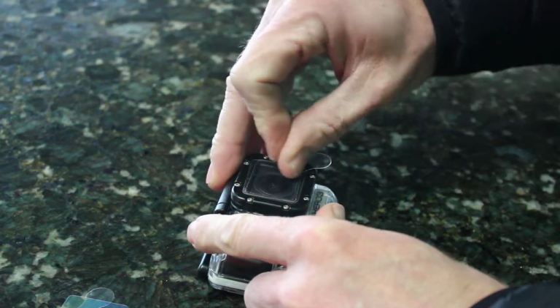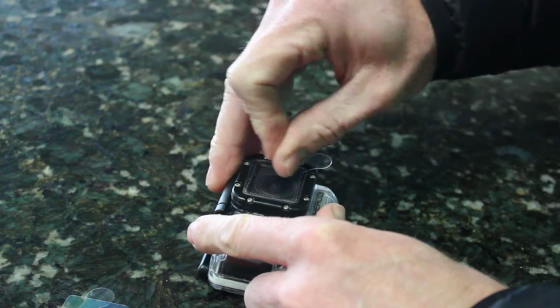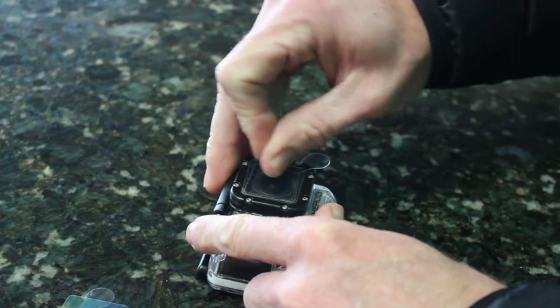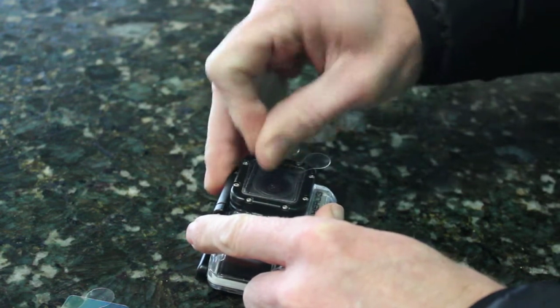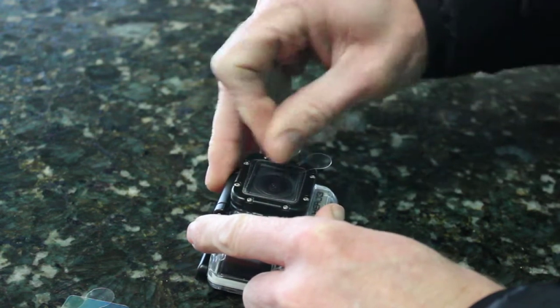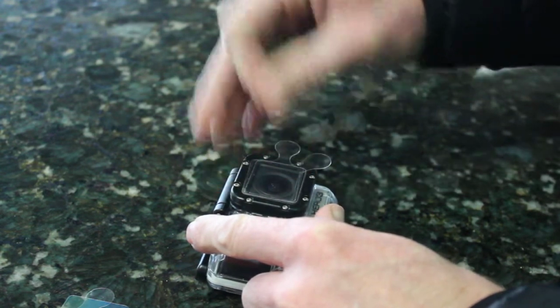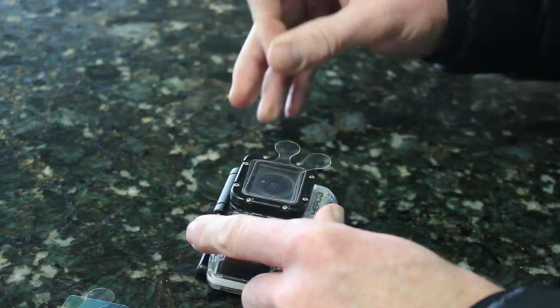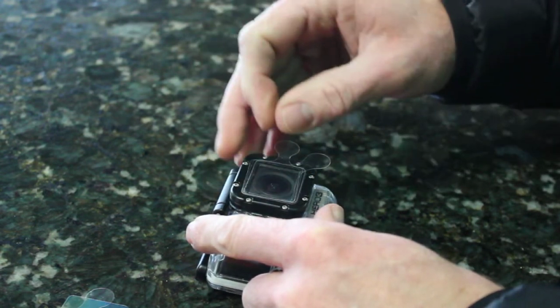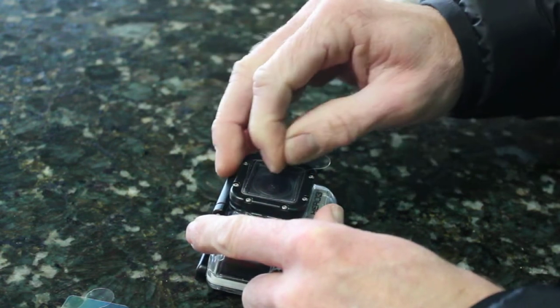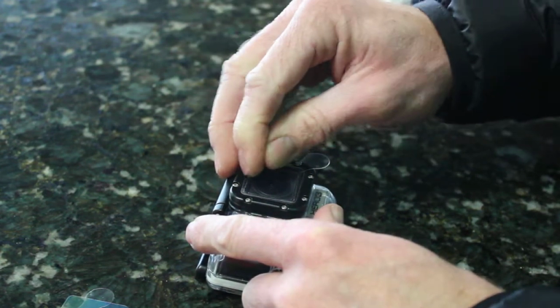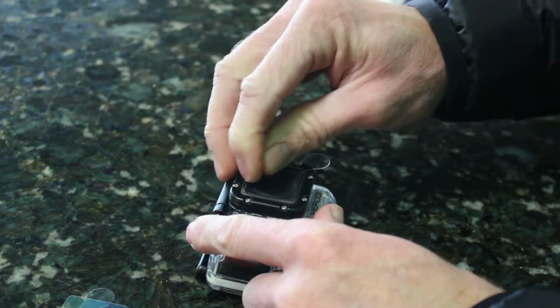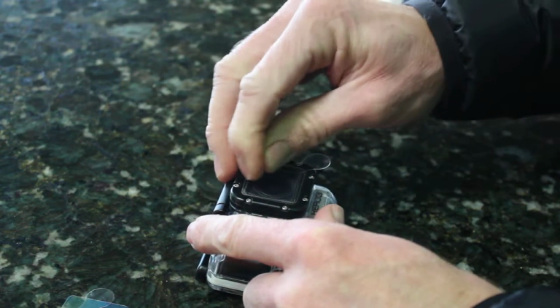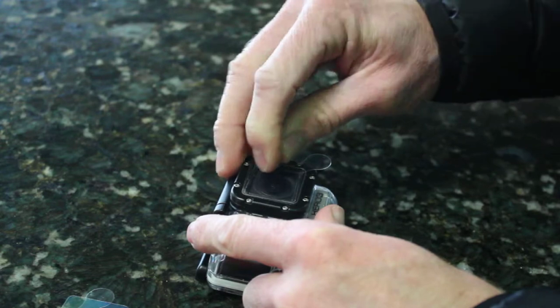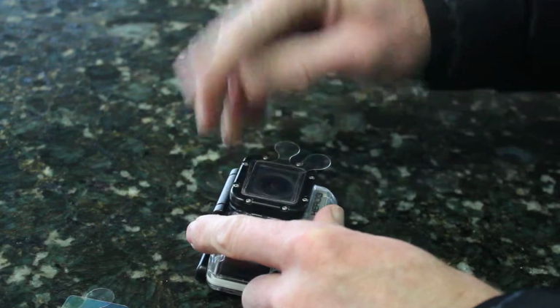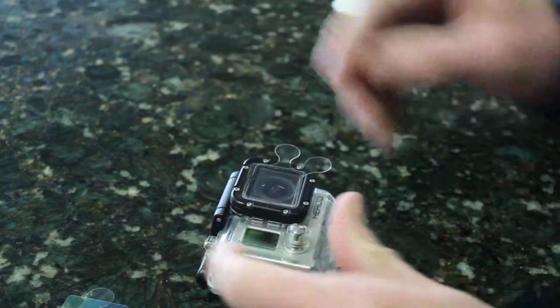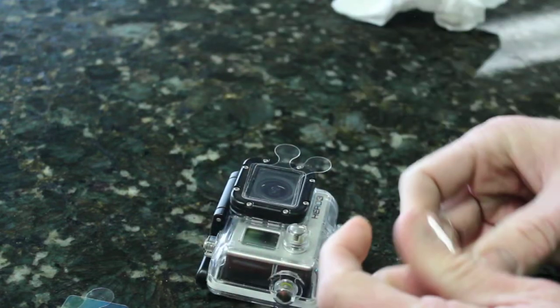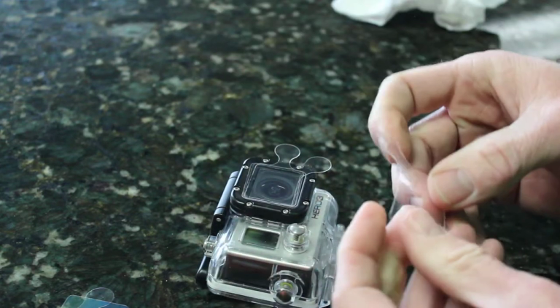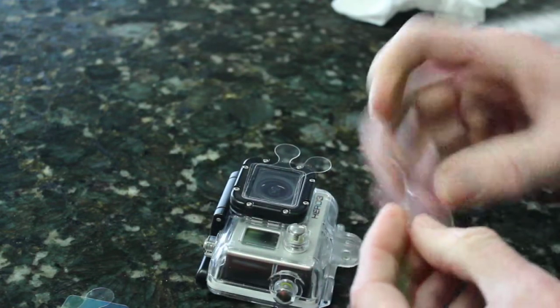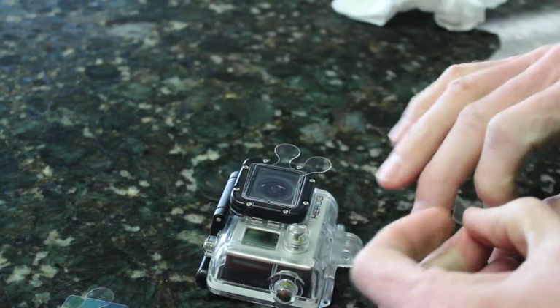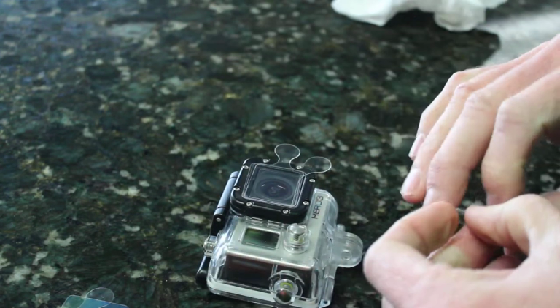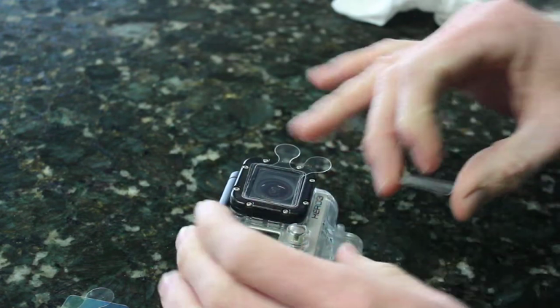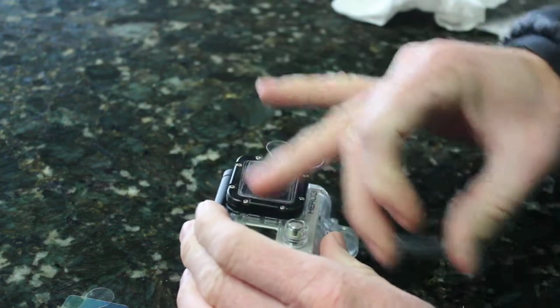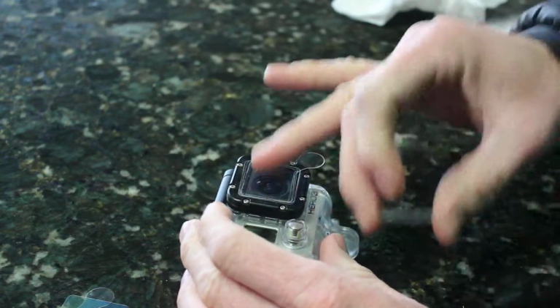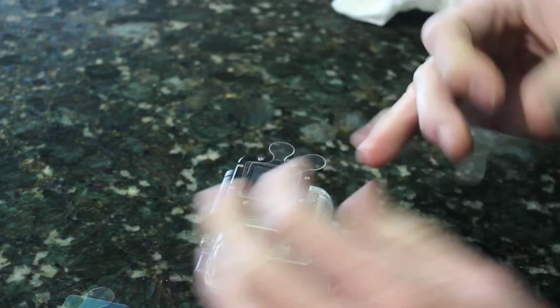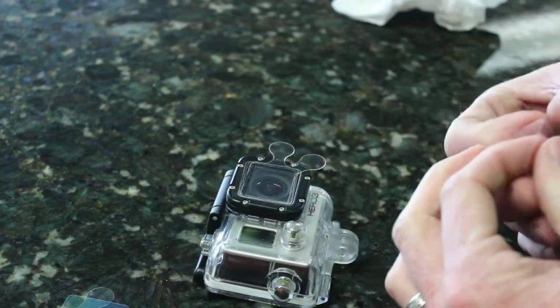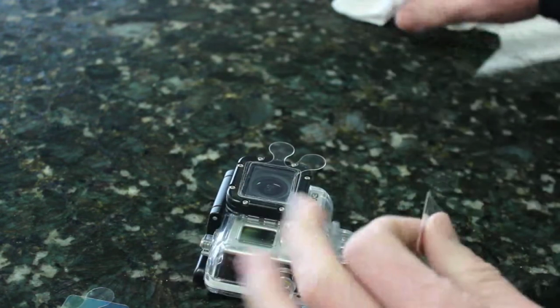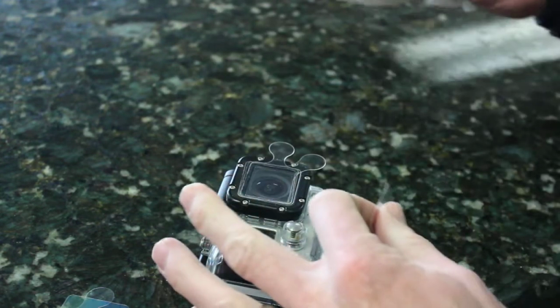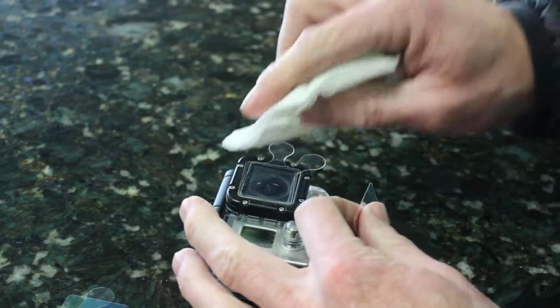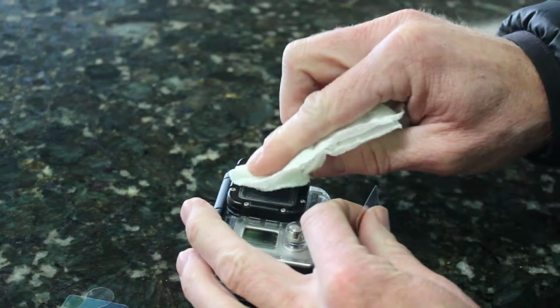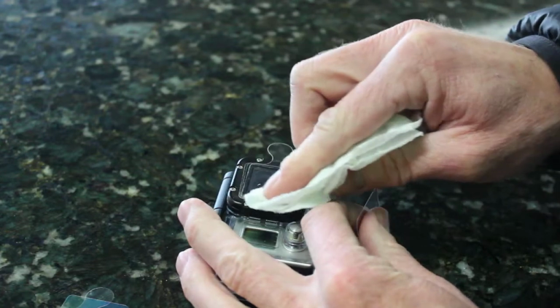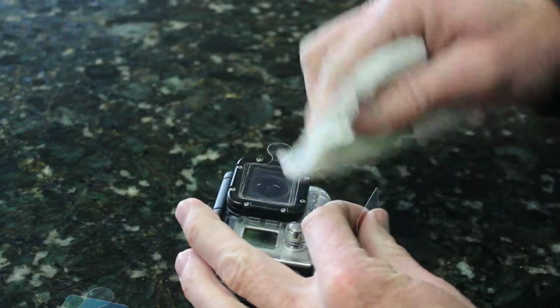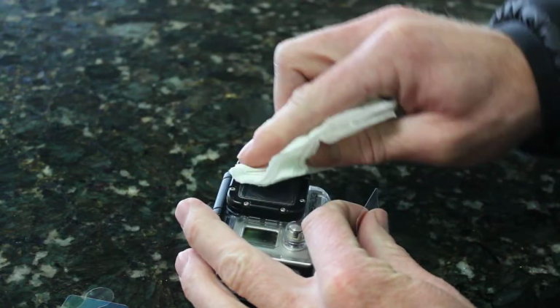If you do come across something, you can just use your fingernail to kind of push it out. It's got a good scratch coating on it — and I can see some dust on there right now.